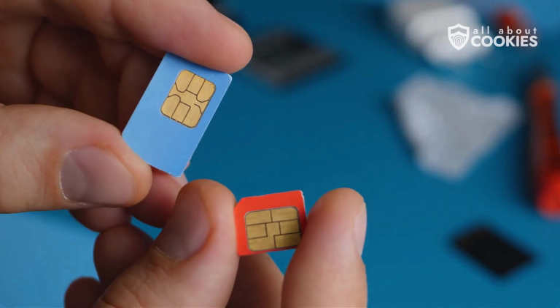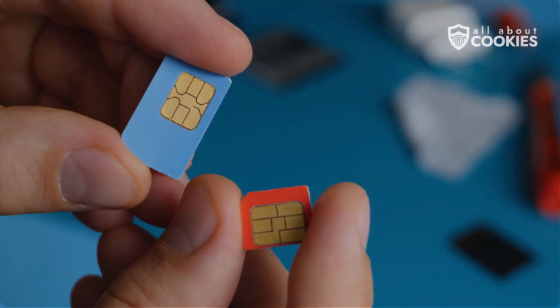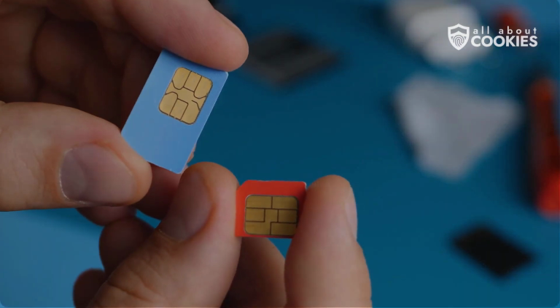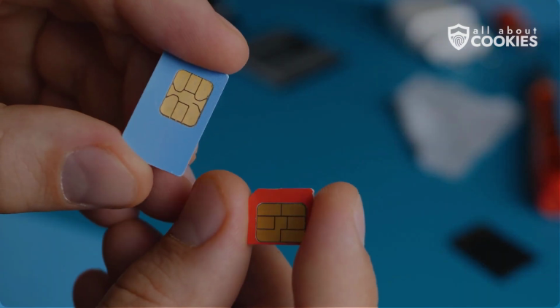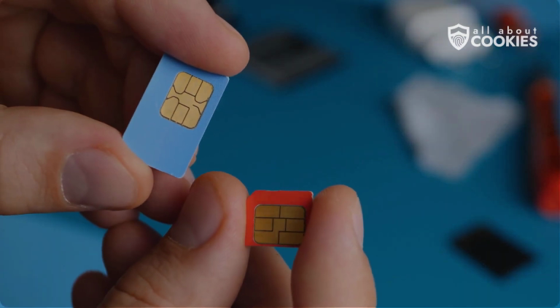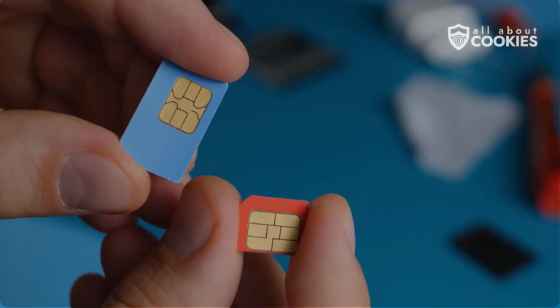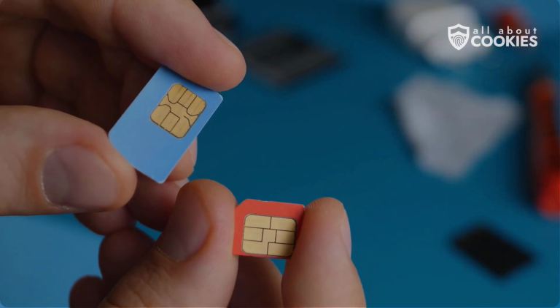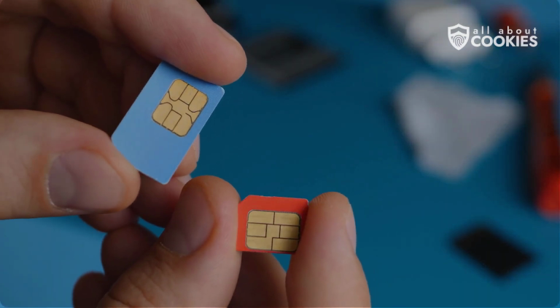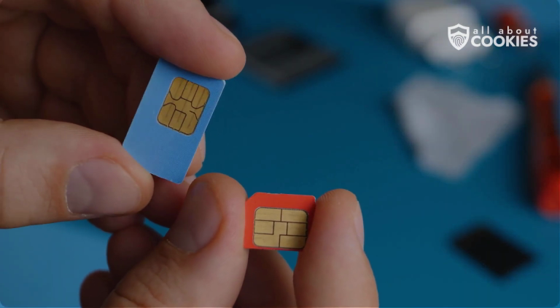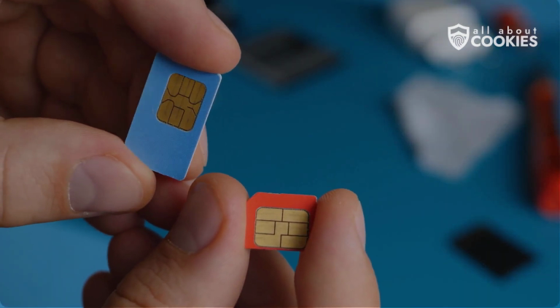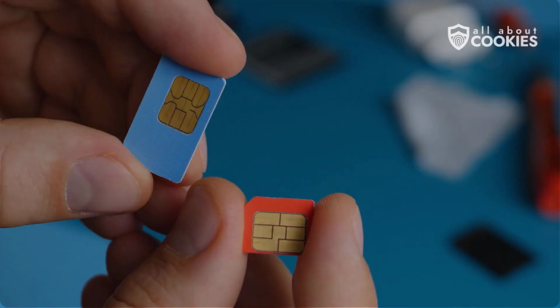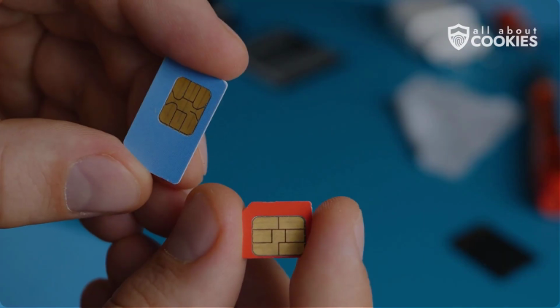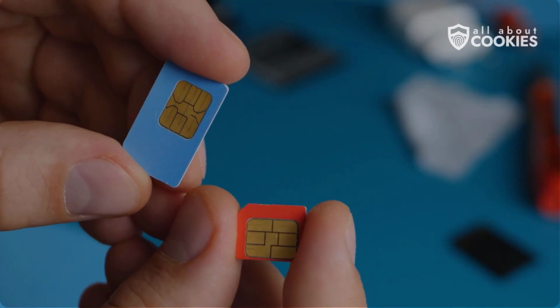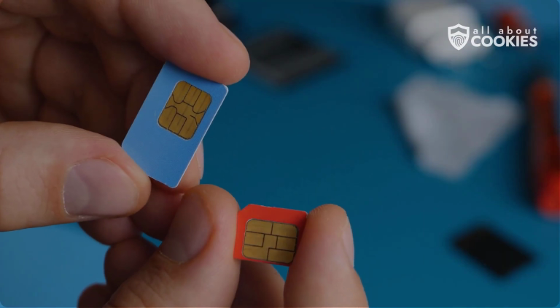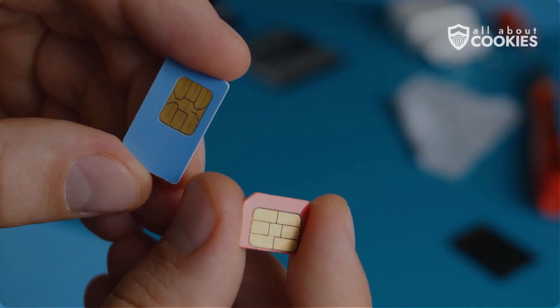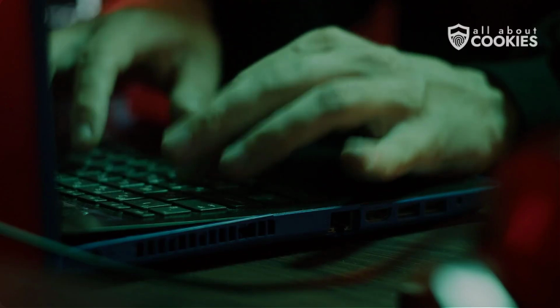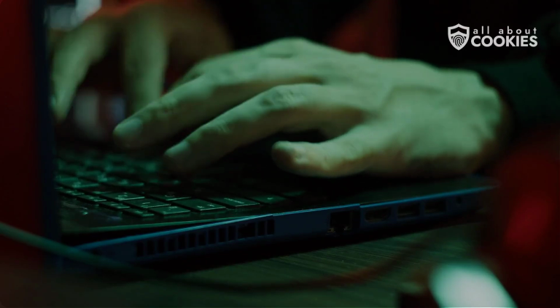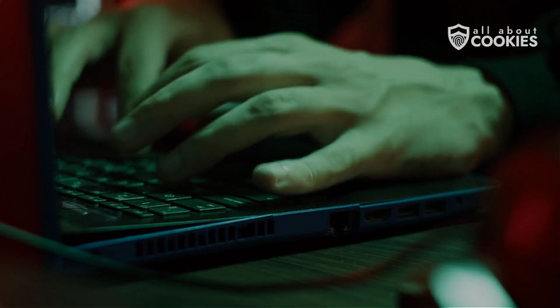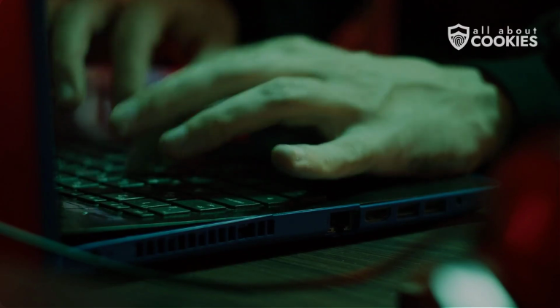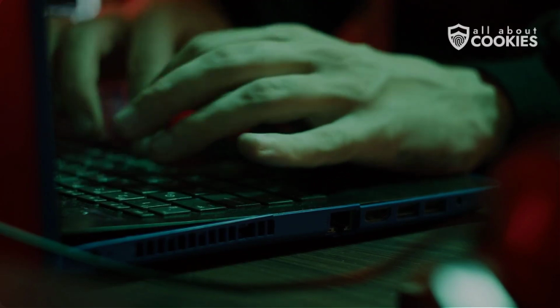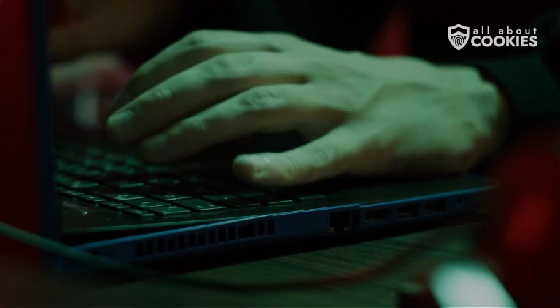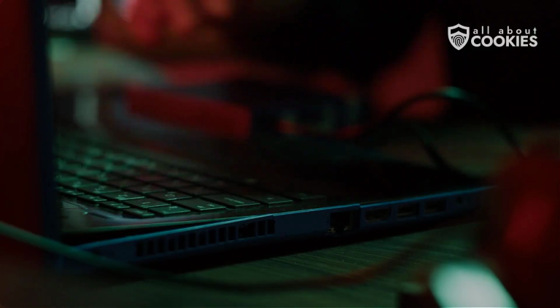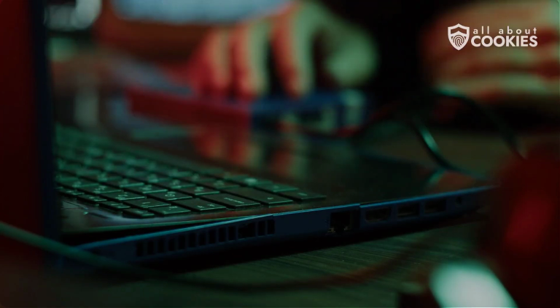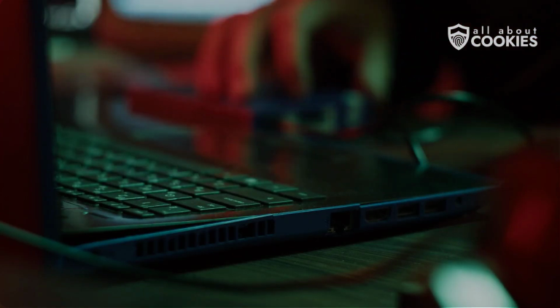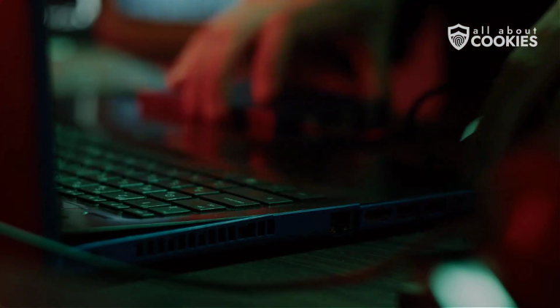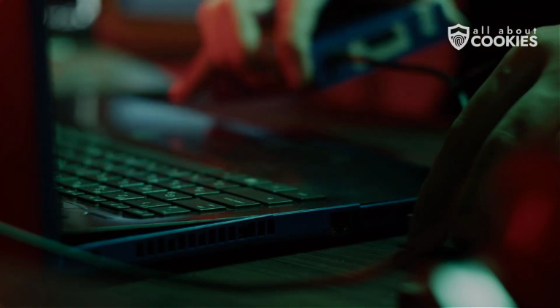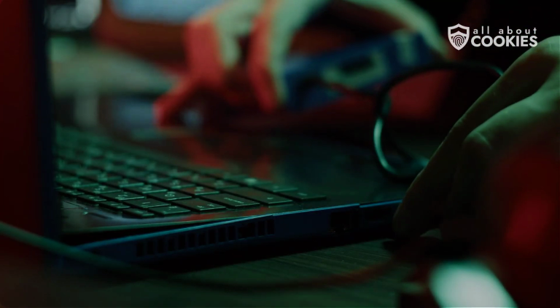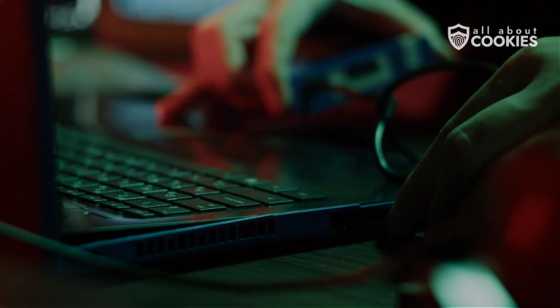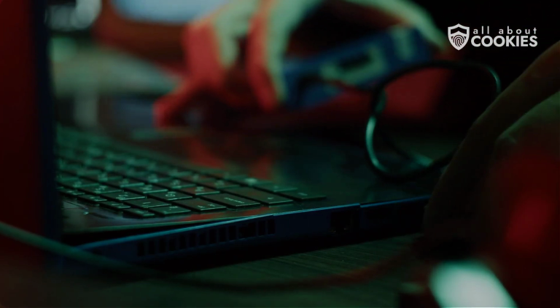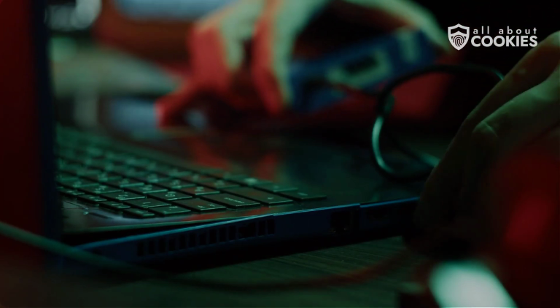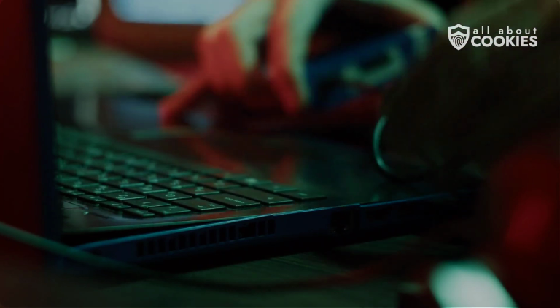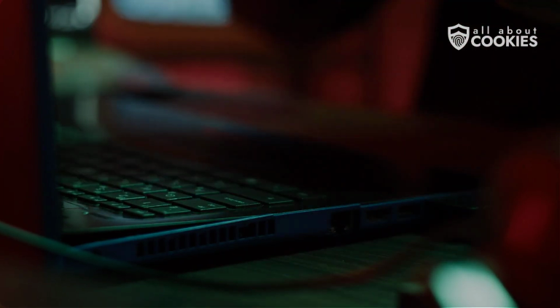Your SIM card might be small, but in the wrong hands, it can be used to hijack your accounts and steal your identity. In this video, we'll explain what happens when your SIM card is compromised, how hackers do it, and what you can do to protect yourself.